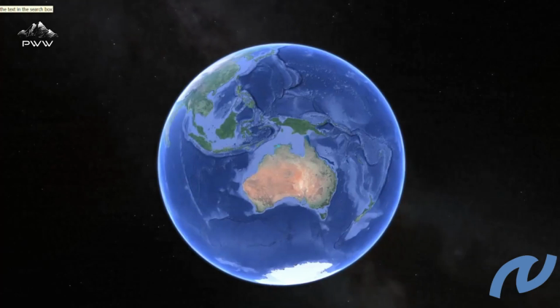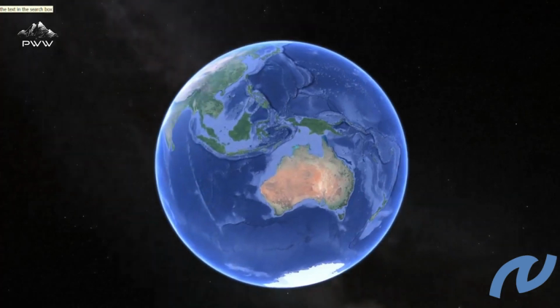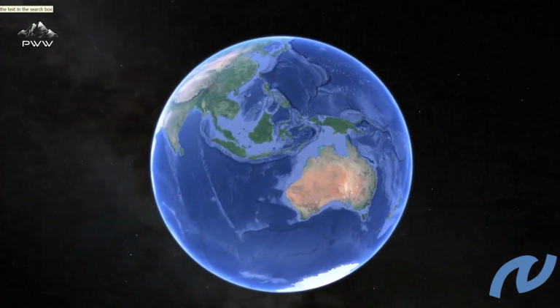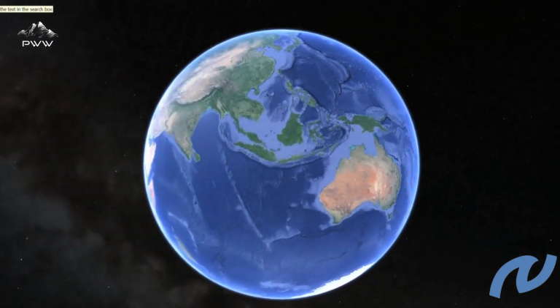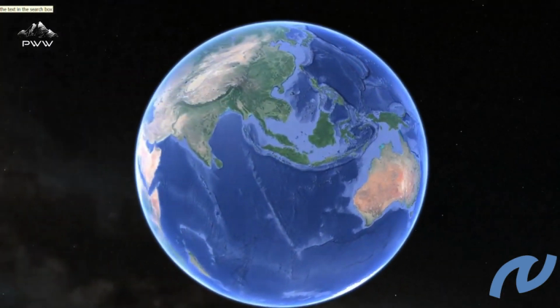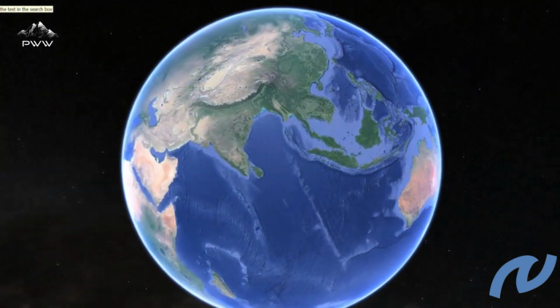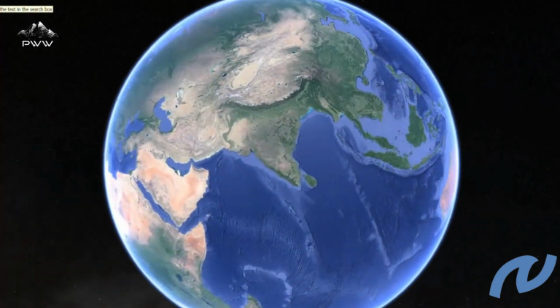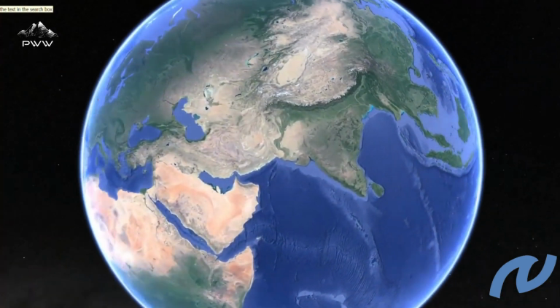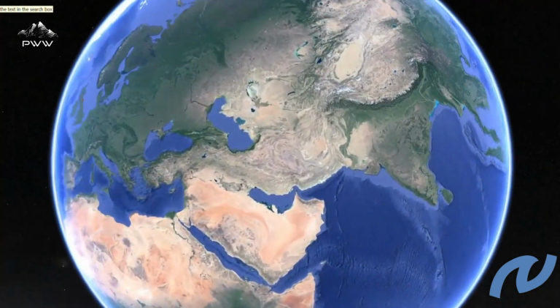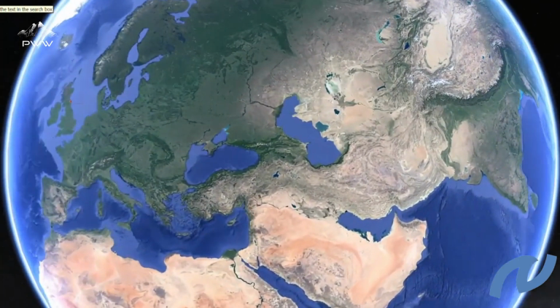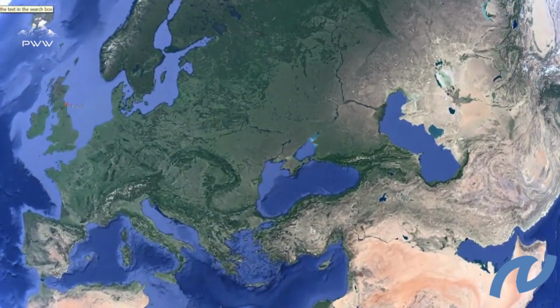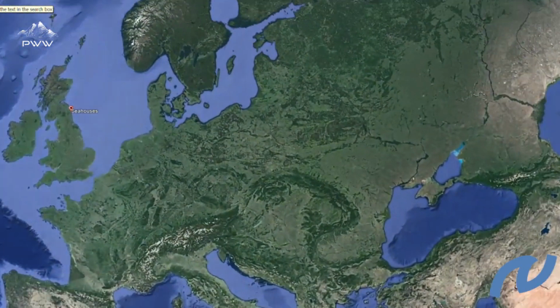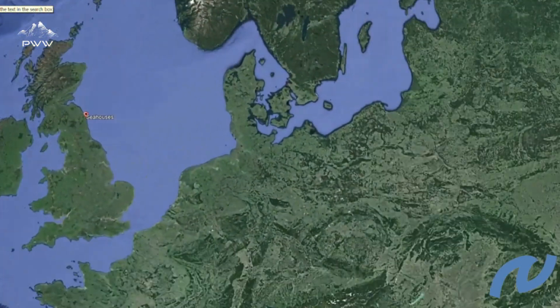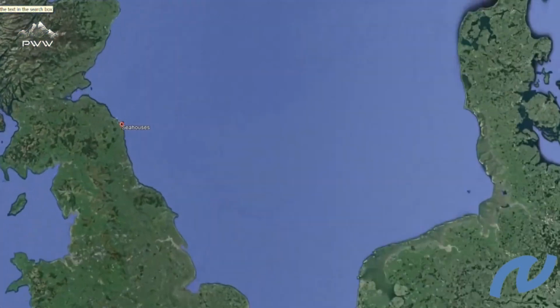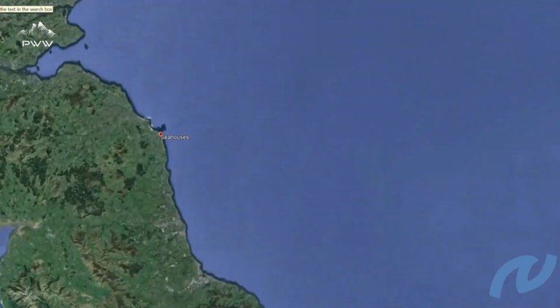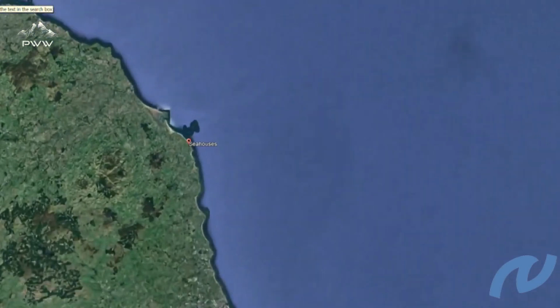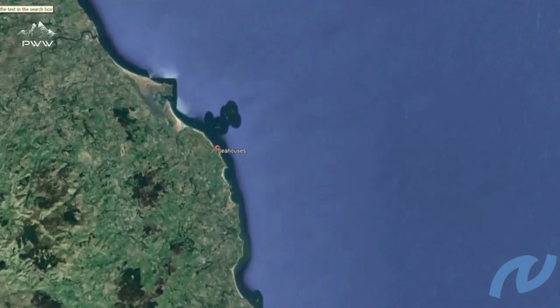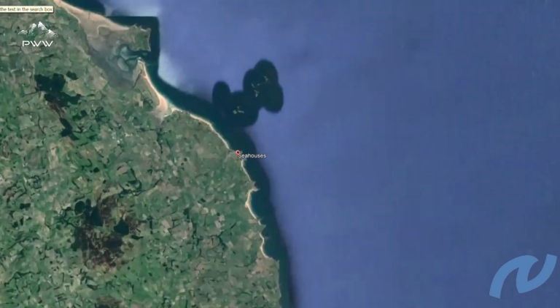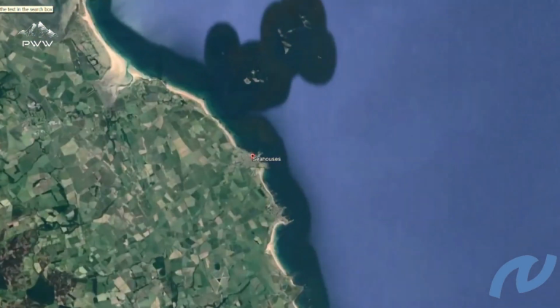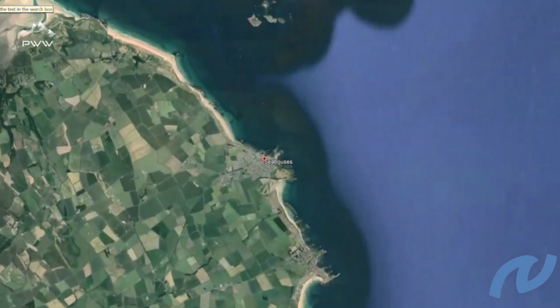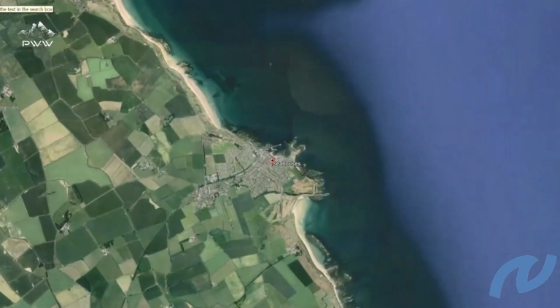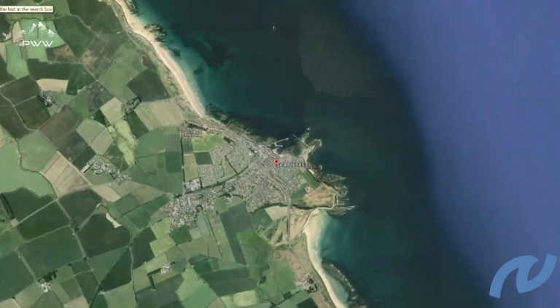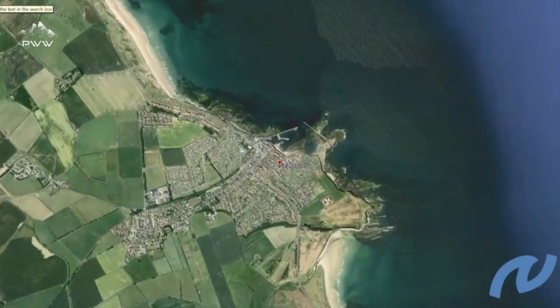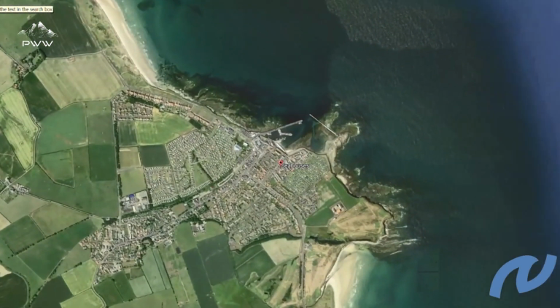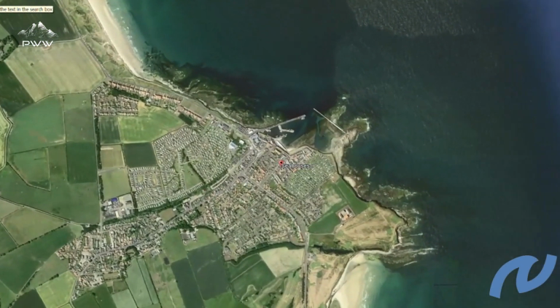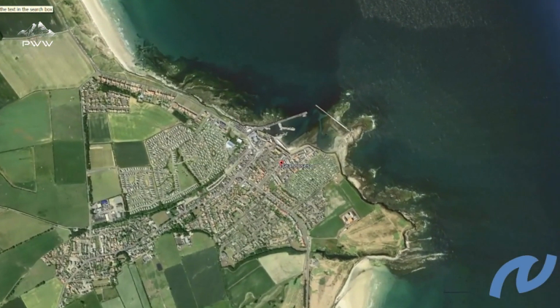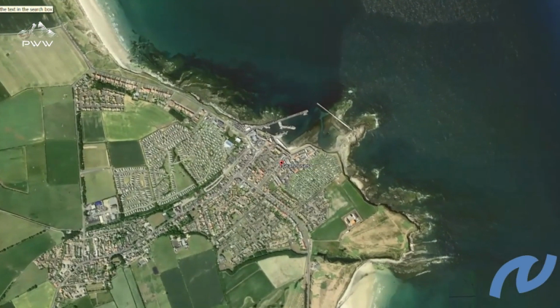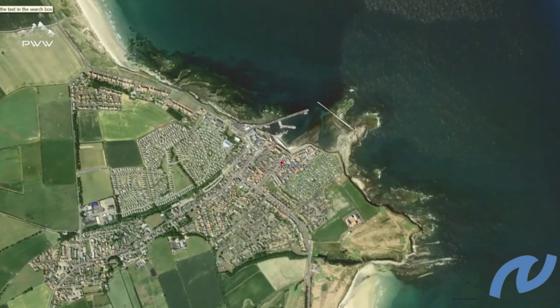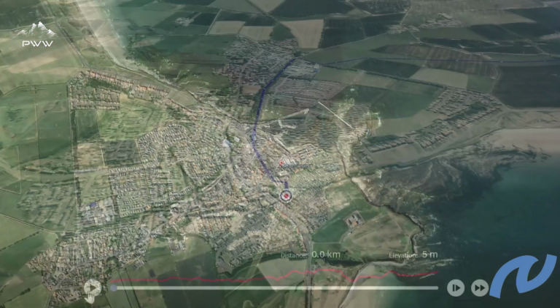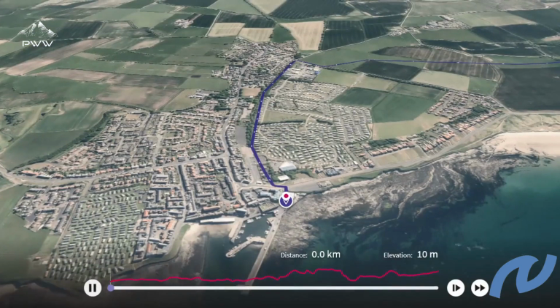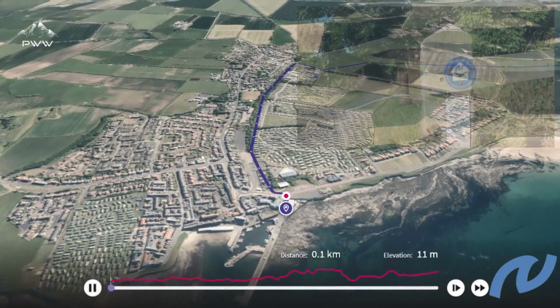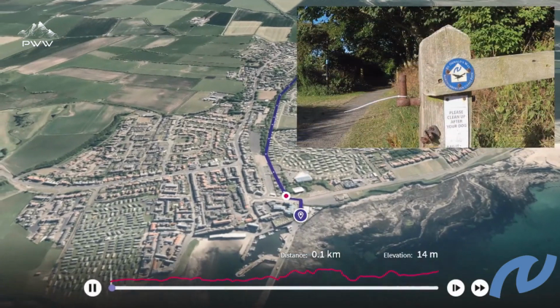Welcome to Plan Watch Walk, the home of great walking. This is a fly-through for the Thumbland Coastal Path Stage 4 from Seahouses to Belford.